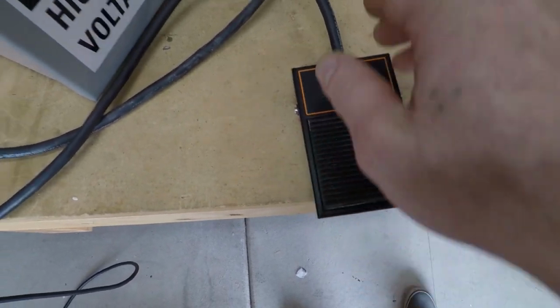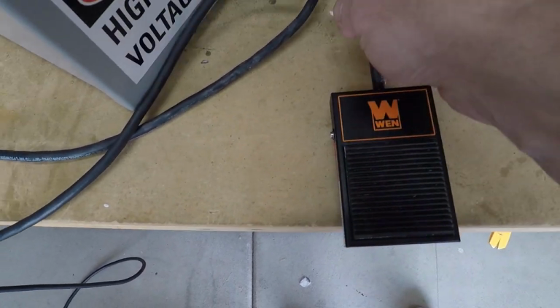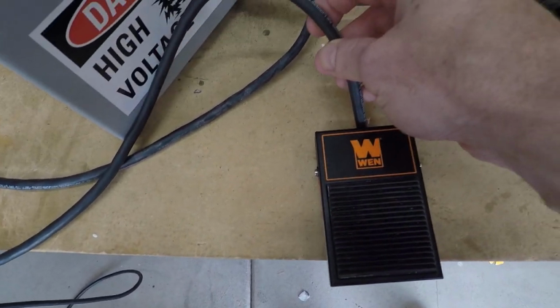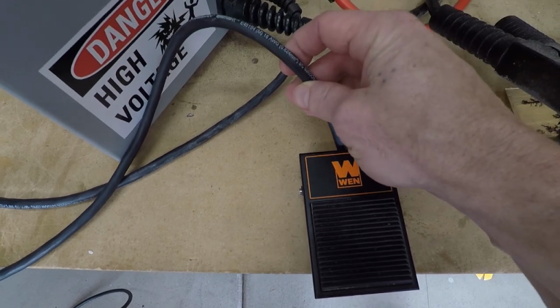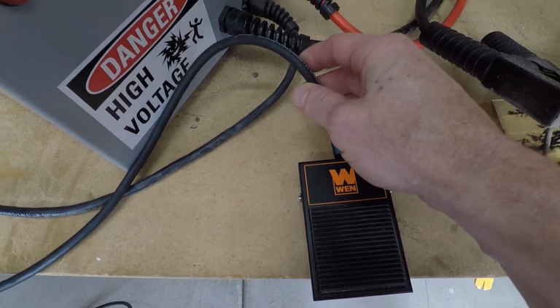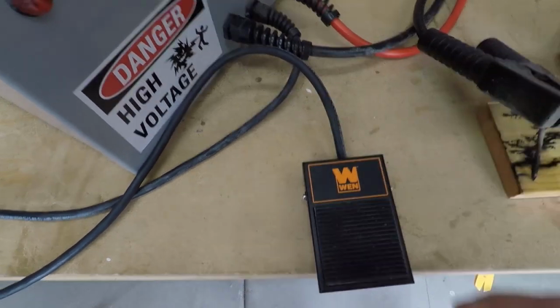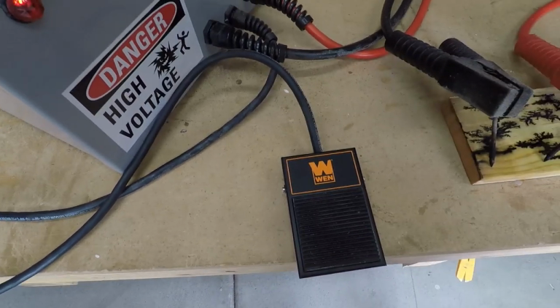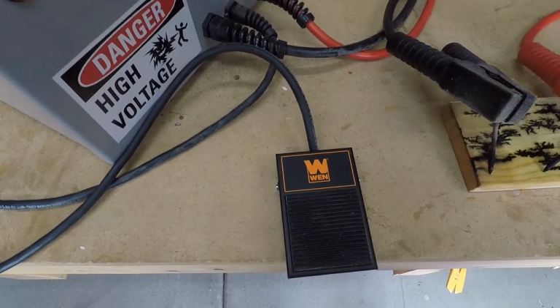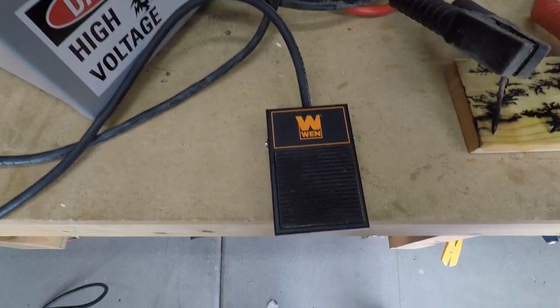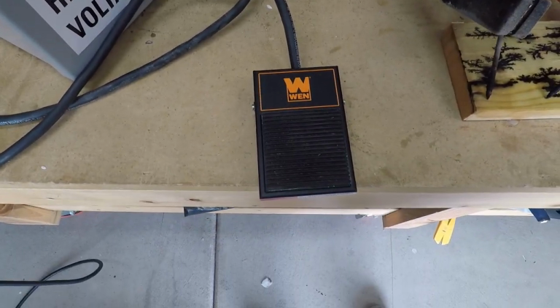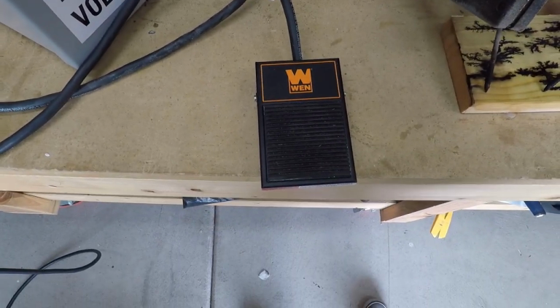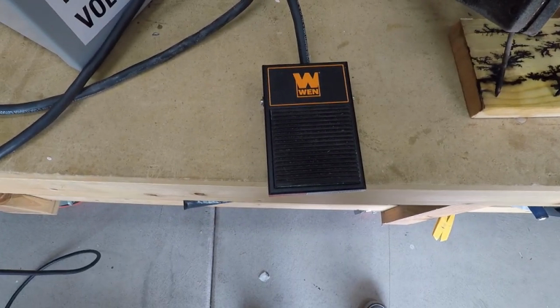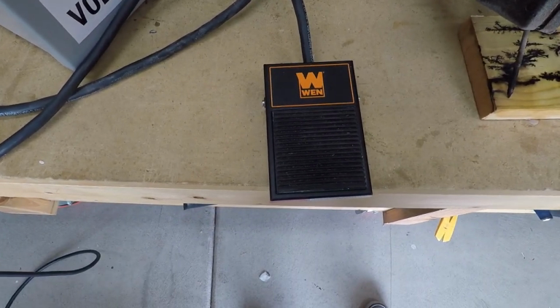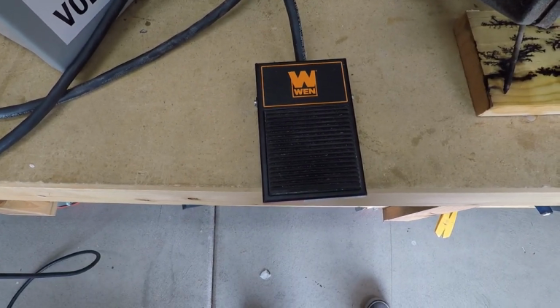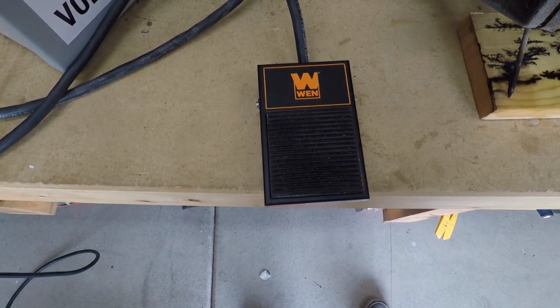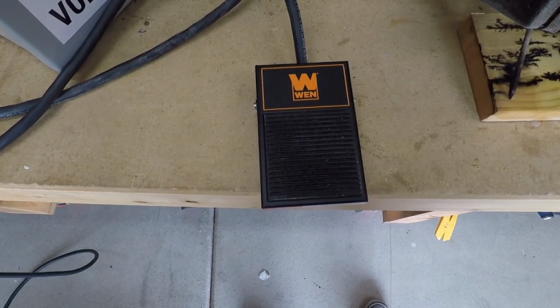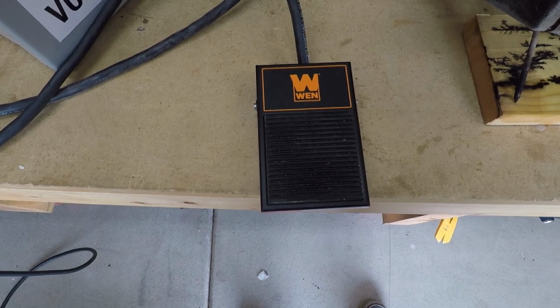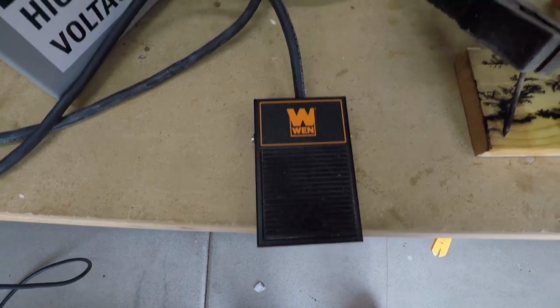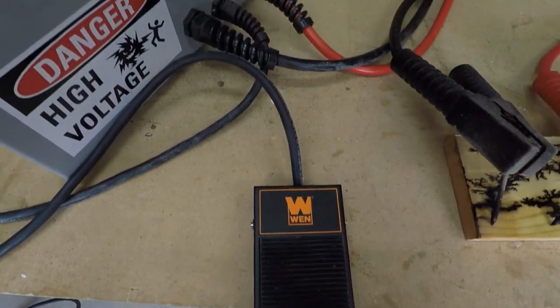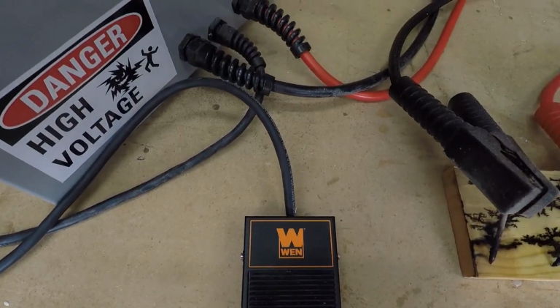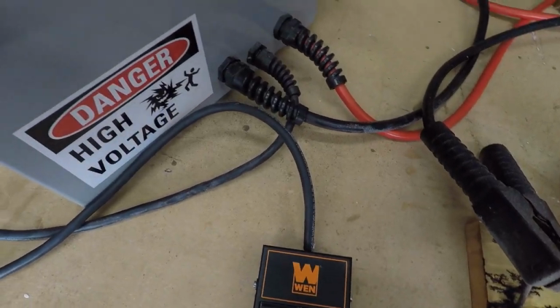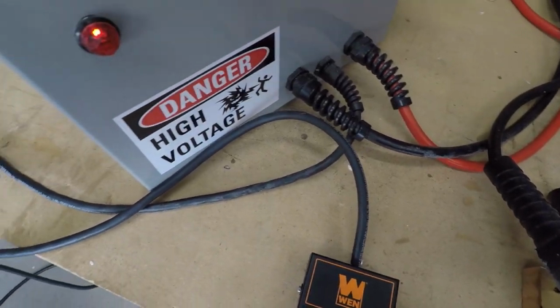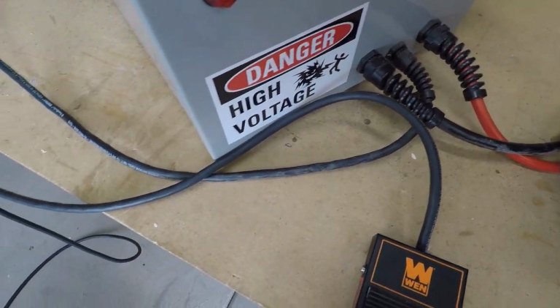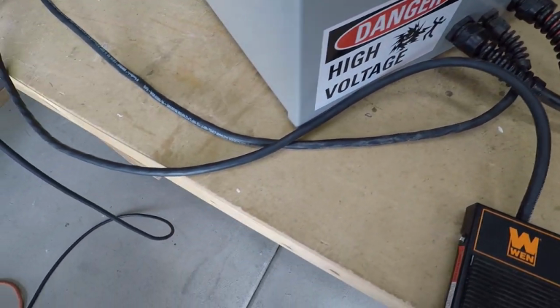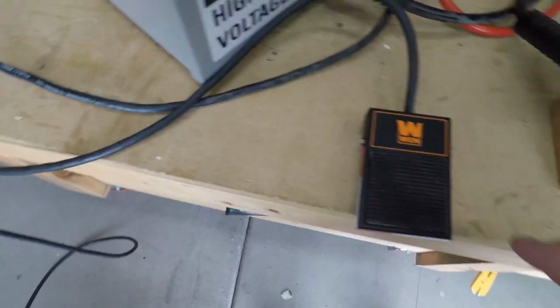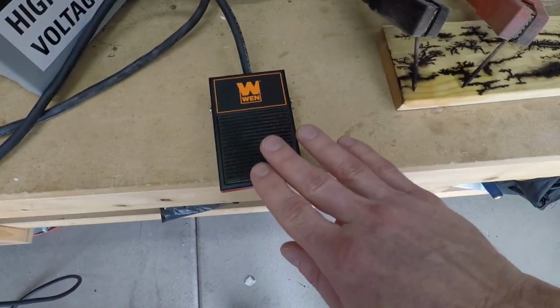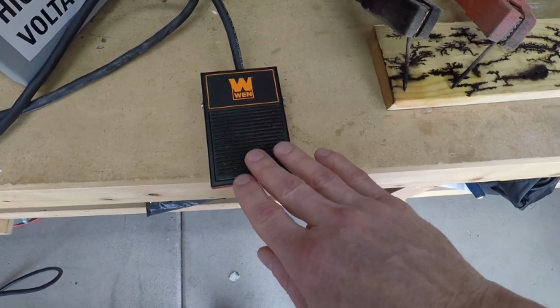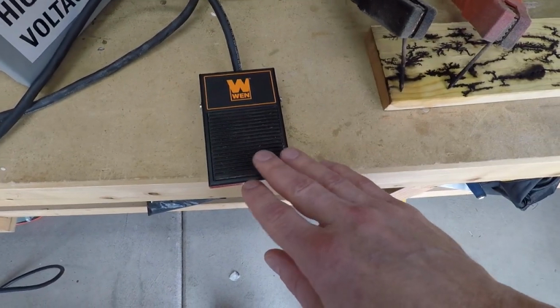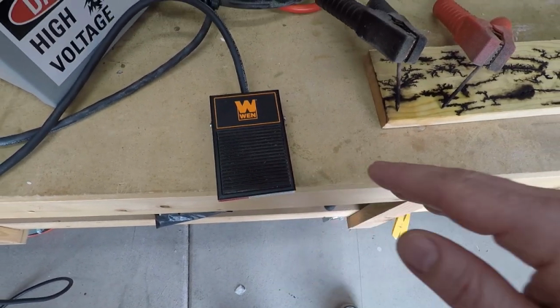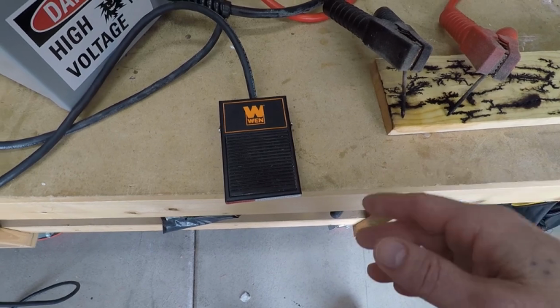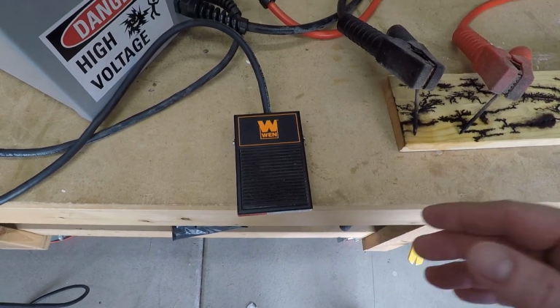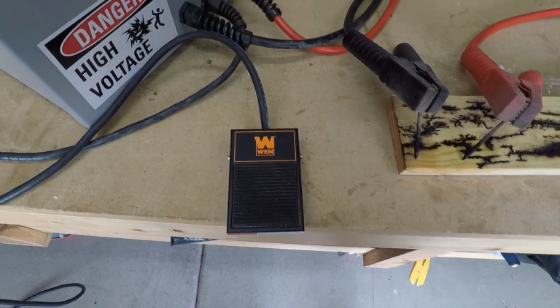which has a cord that comes with it. You plug that cord in and then you can directly plug into the back of that cord whatever tool you want to control with the switch. Now on this particular project —